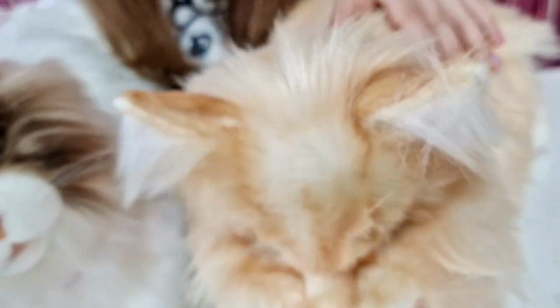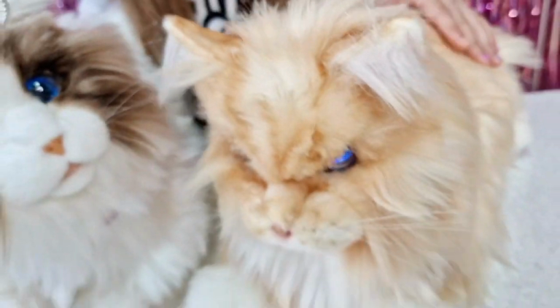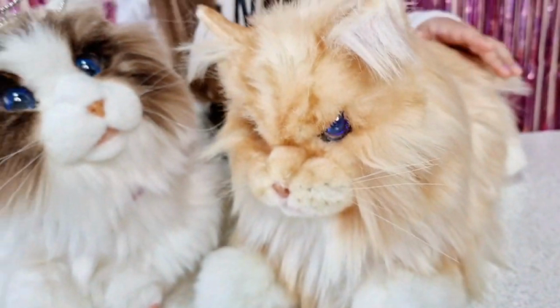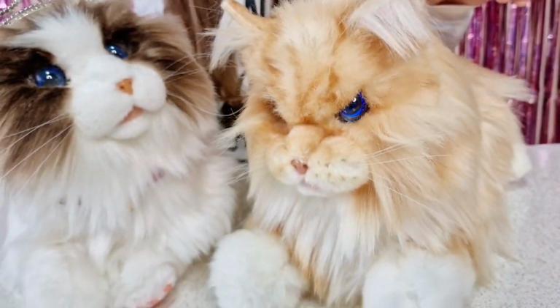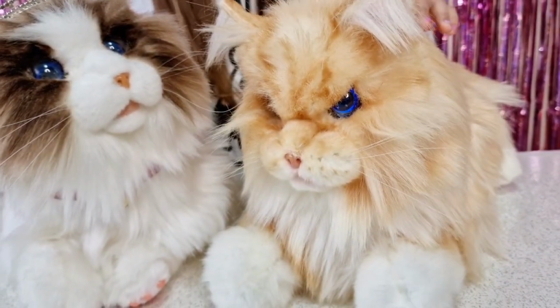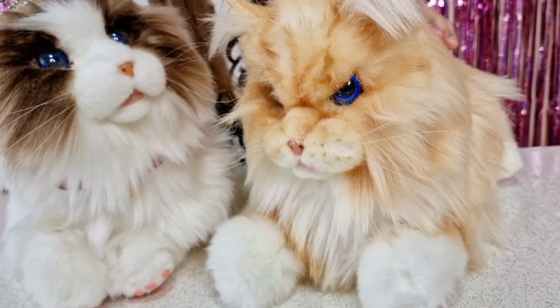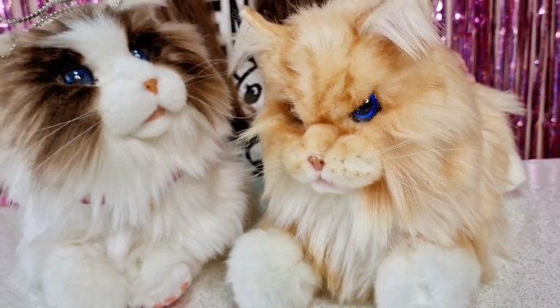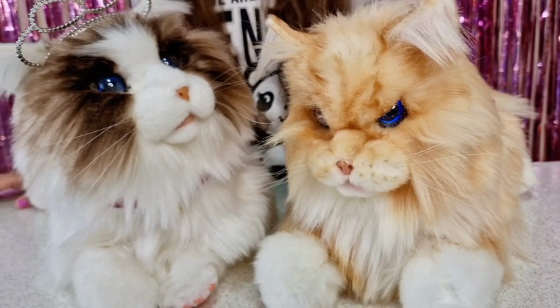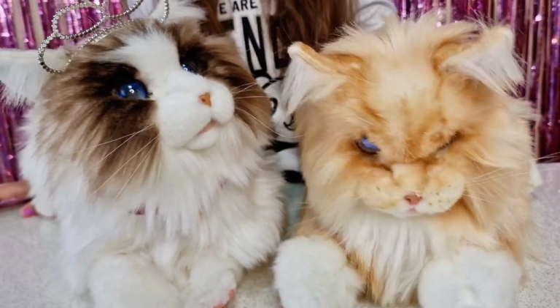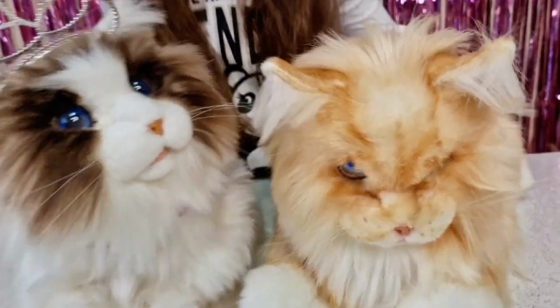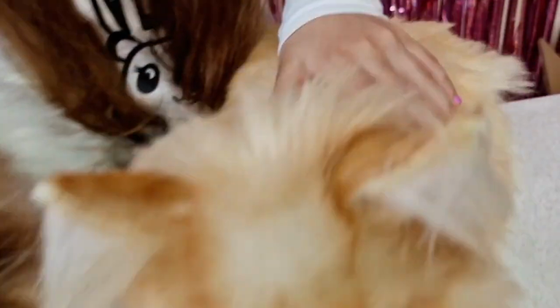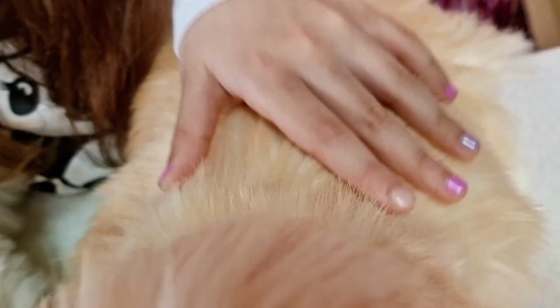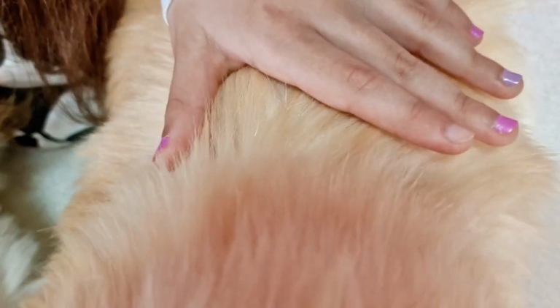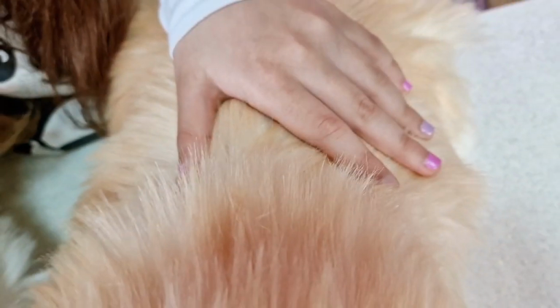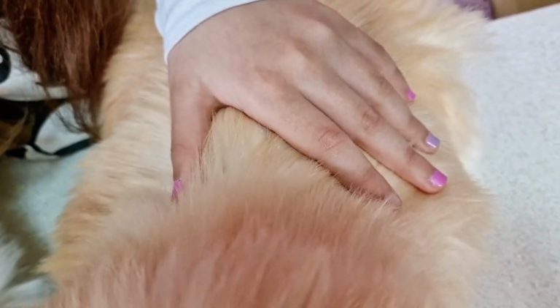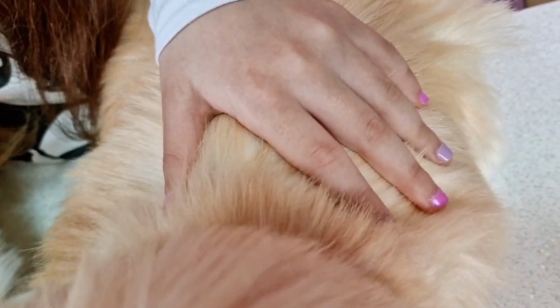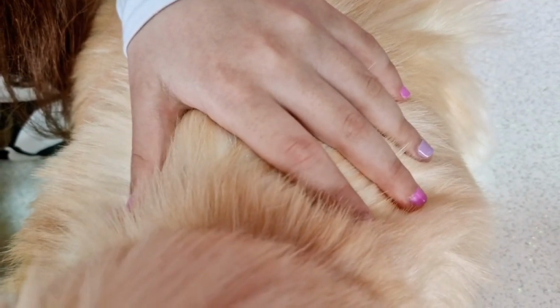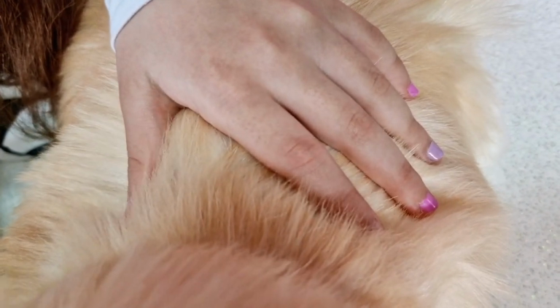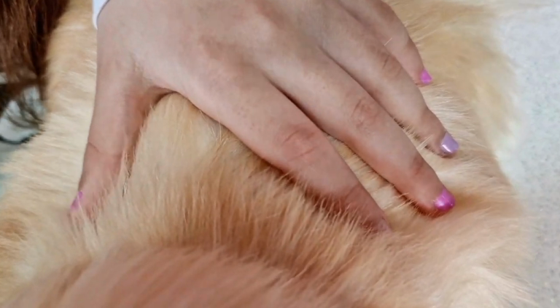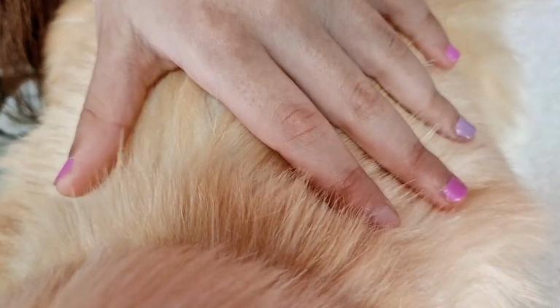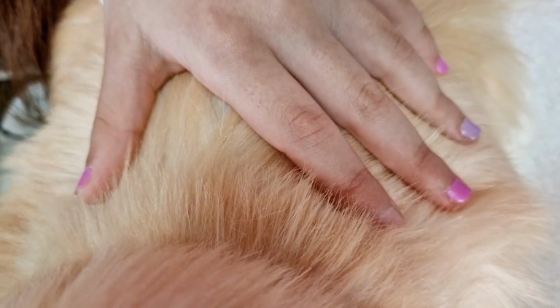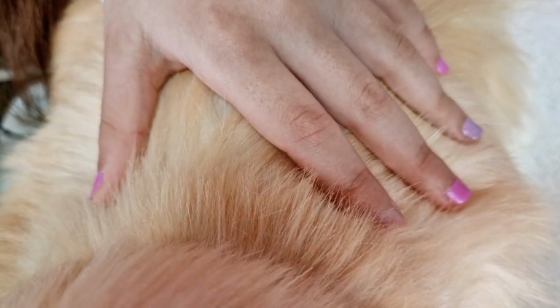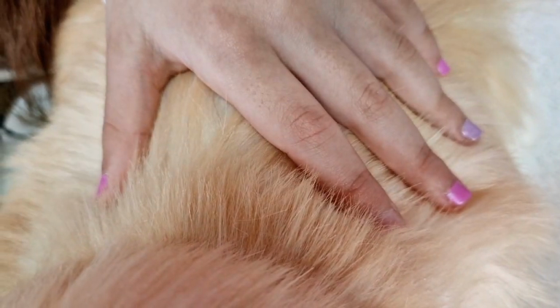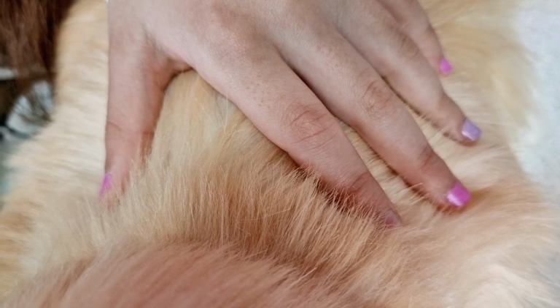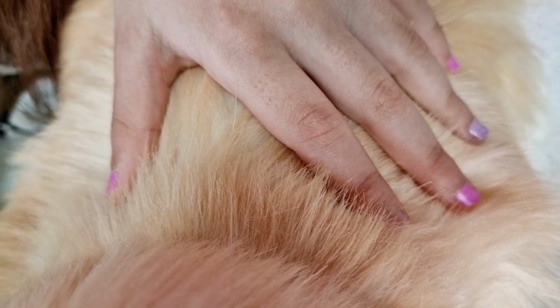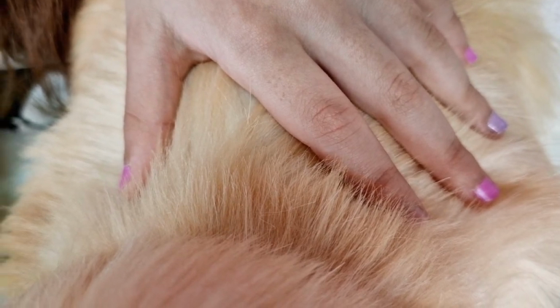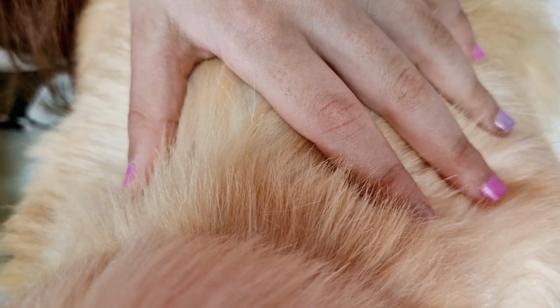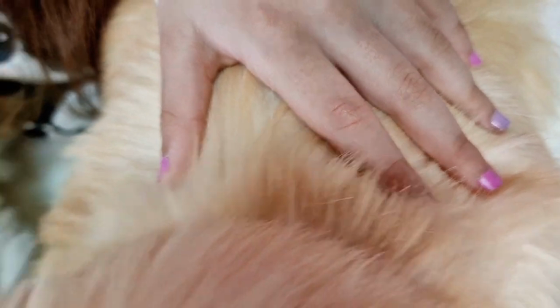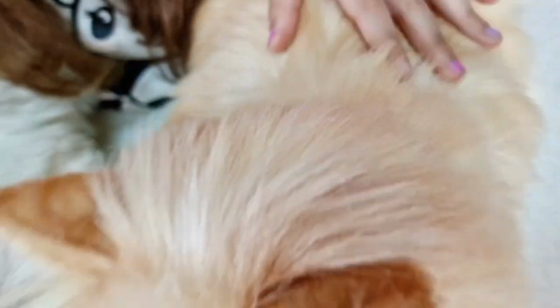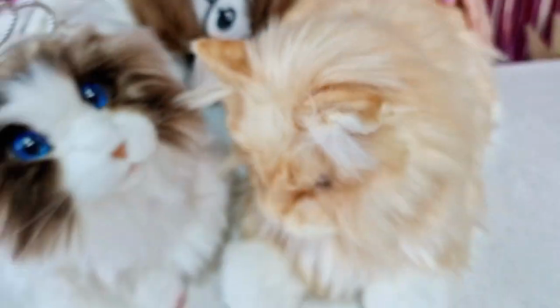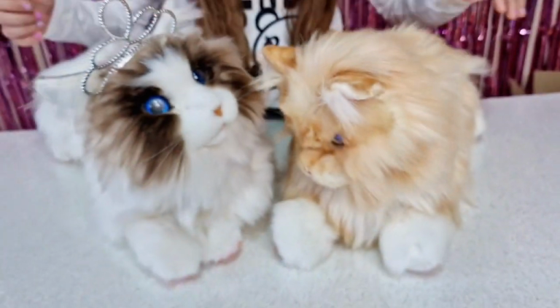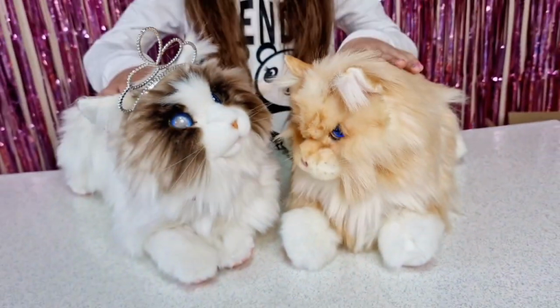Did you hear the heartbeat? You need to hold your hand on the back to feel and hear it. That's so cute!